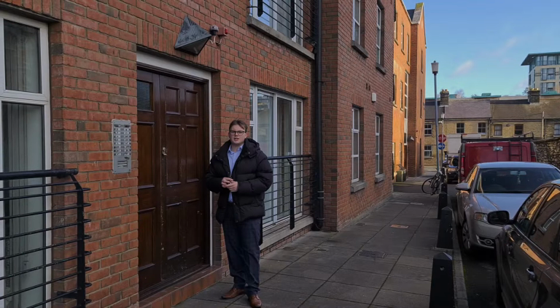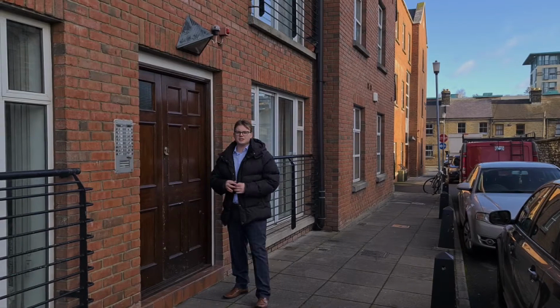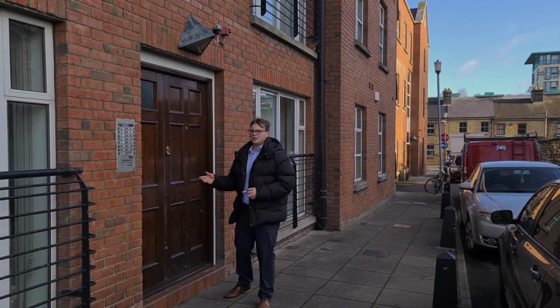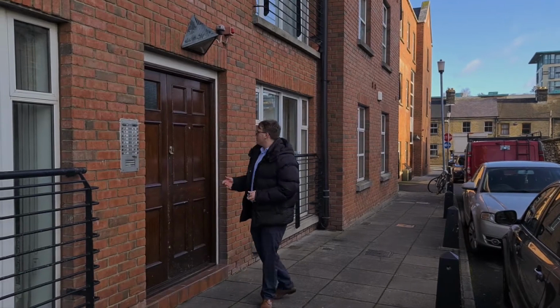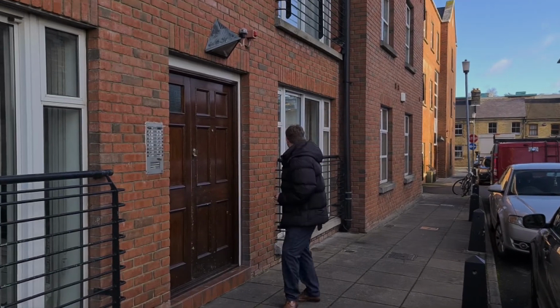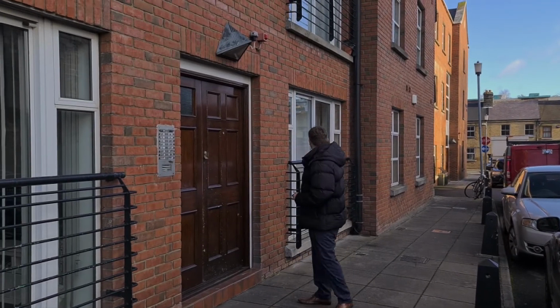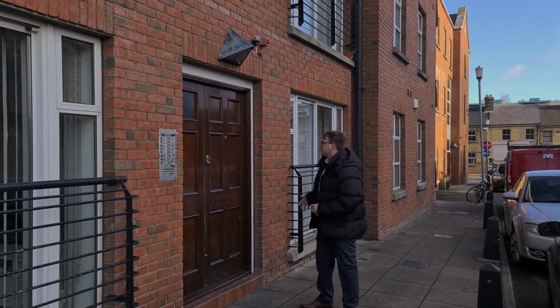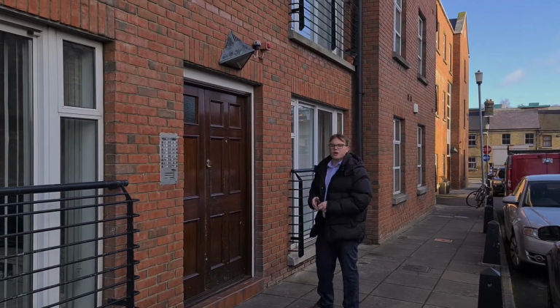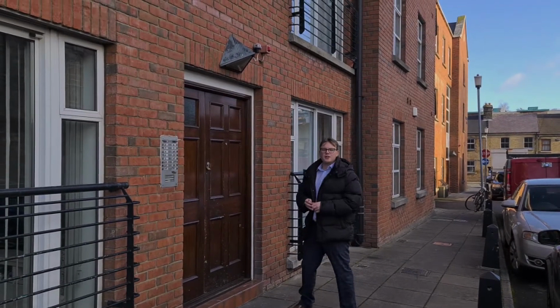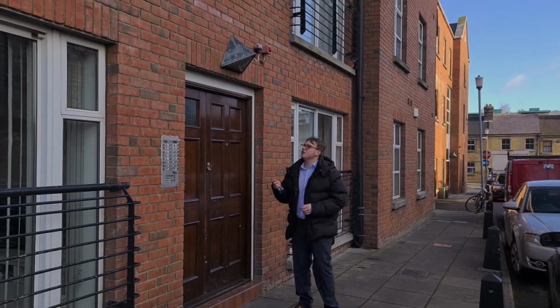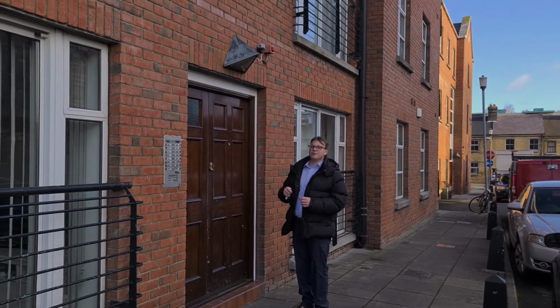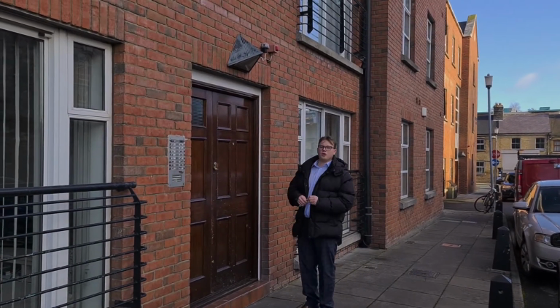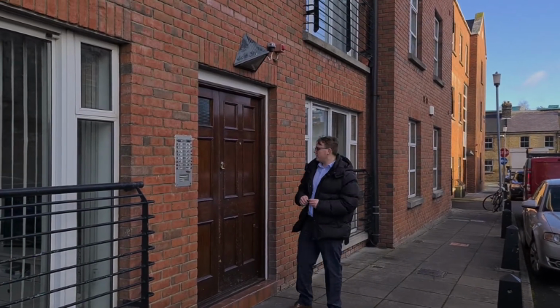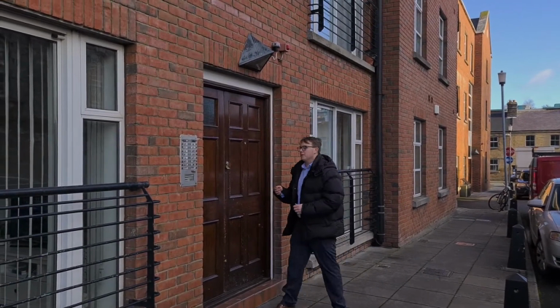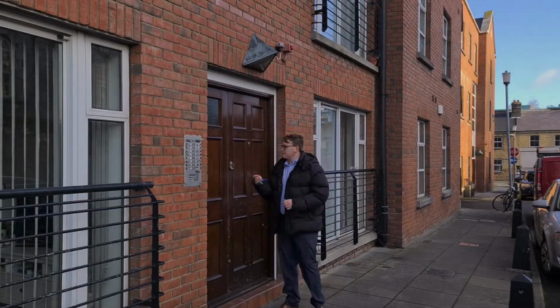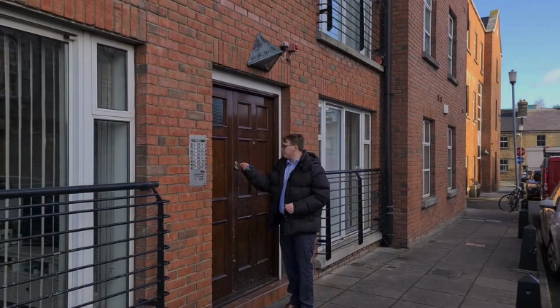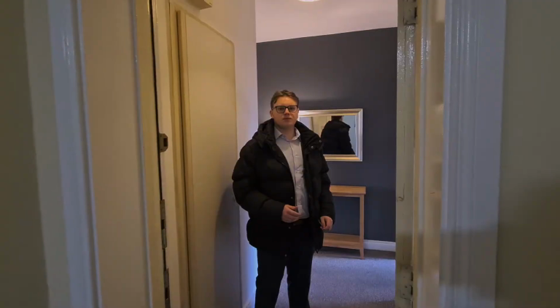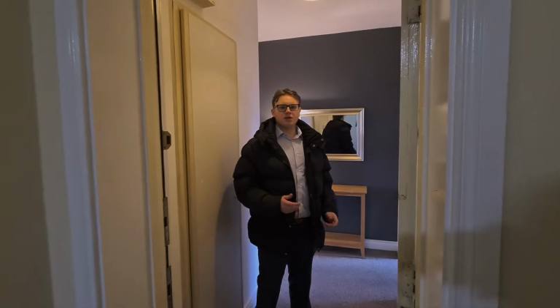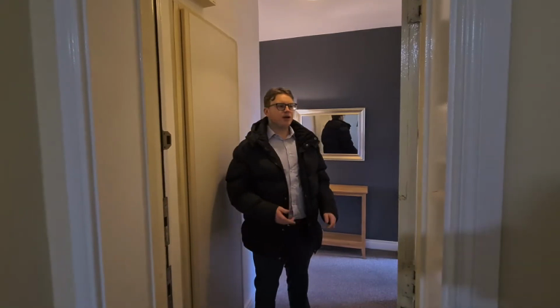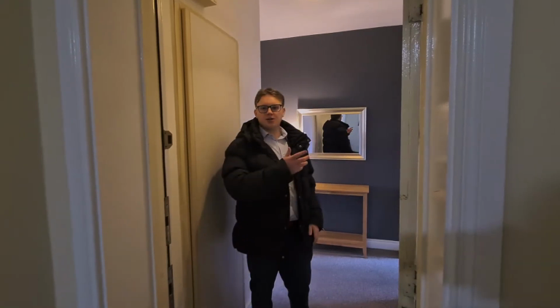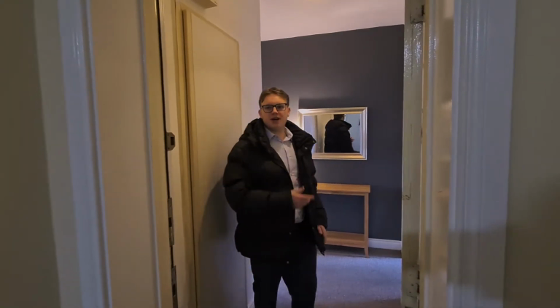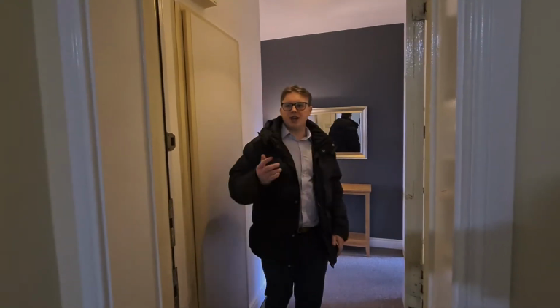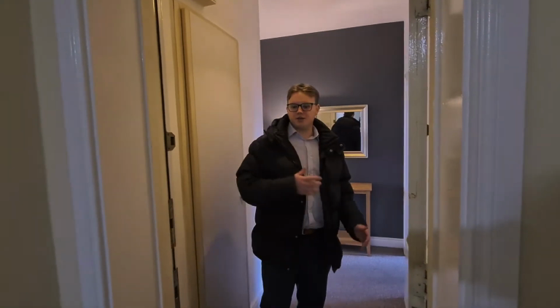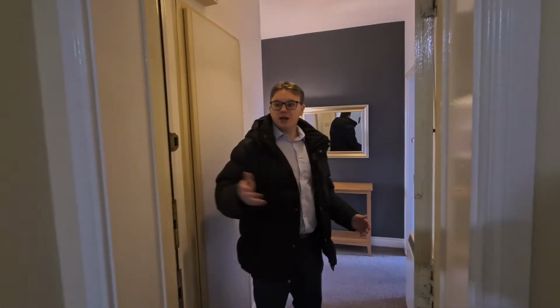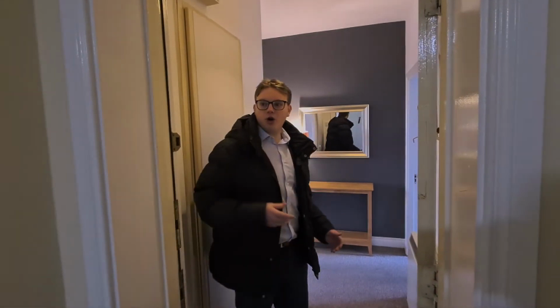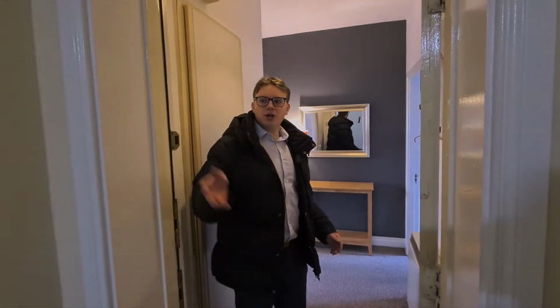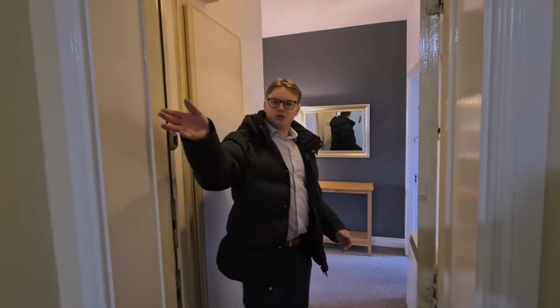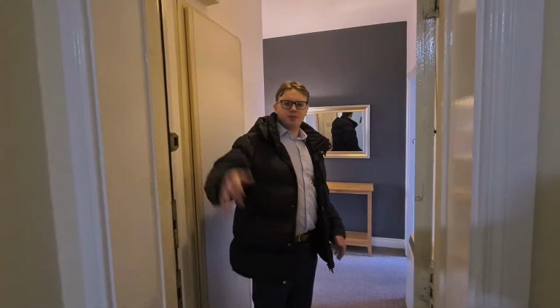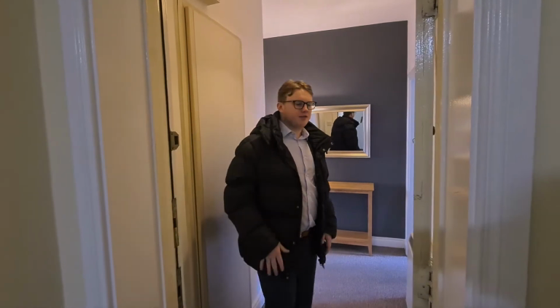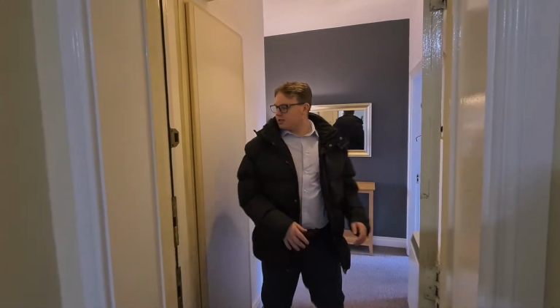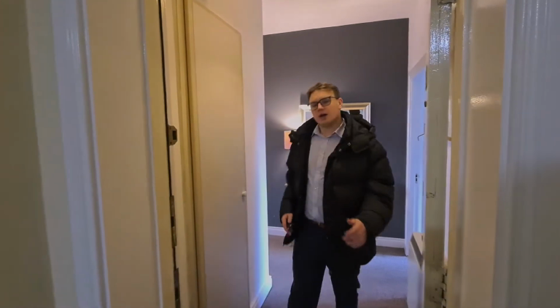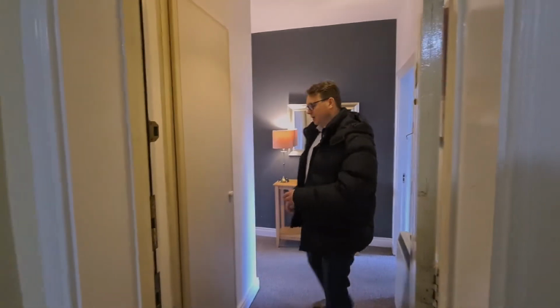So this is the door — it's the second door on the right here. We're on the second floor of this apartment. Here we are at 207 at the end of the corridor, just up from the lift, so come on in.